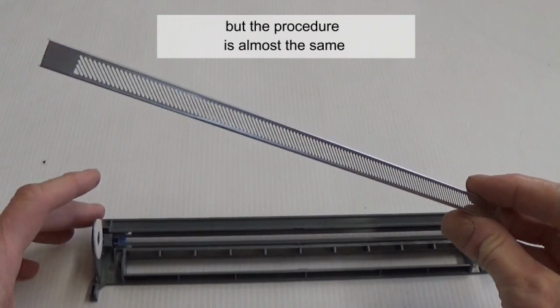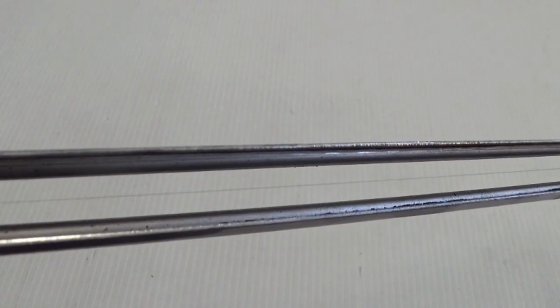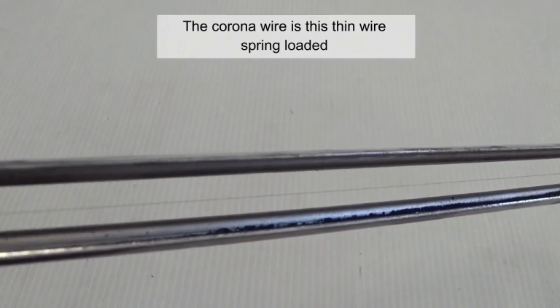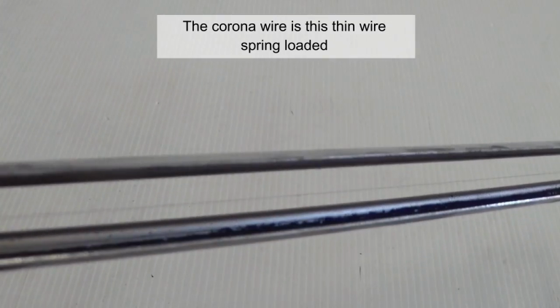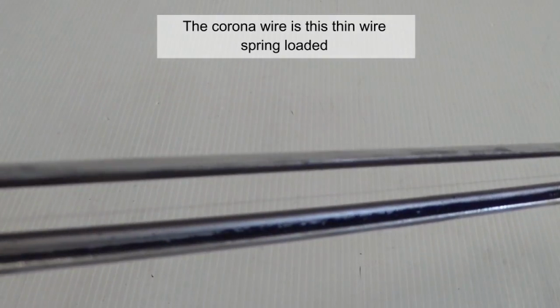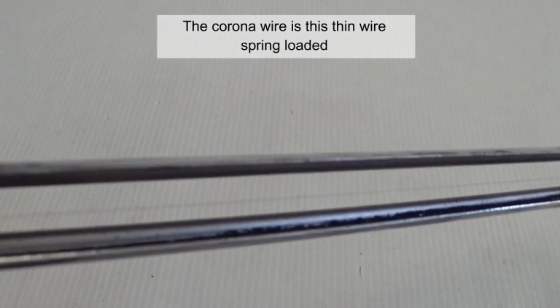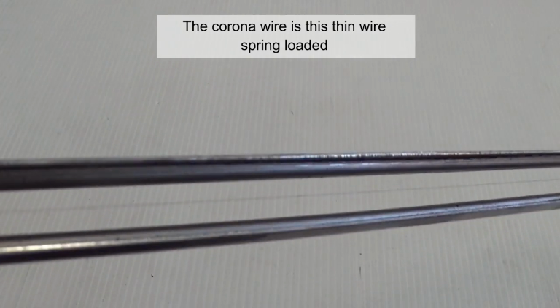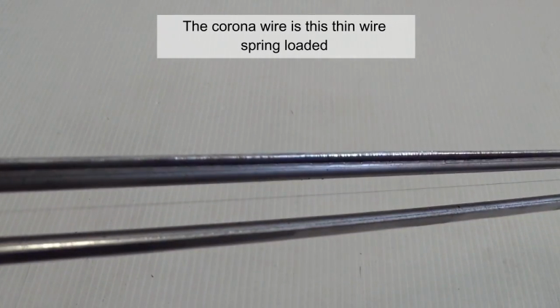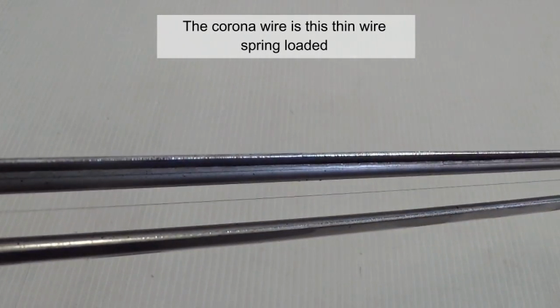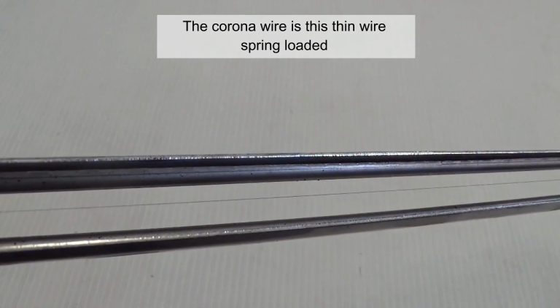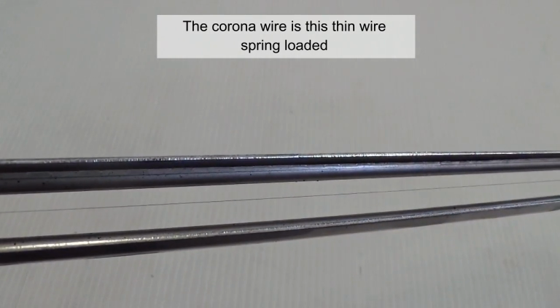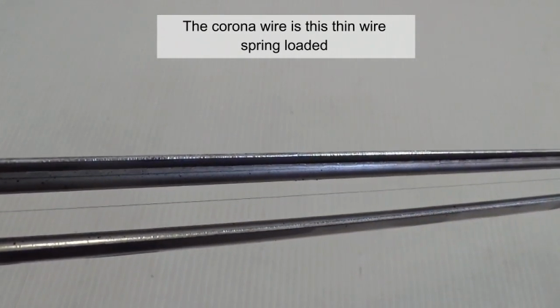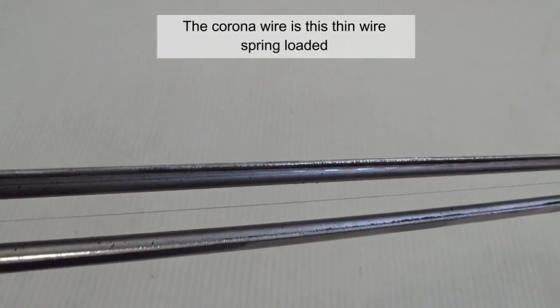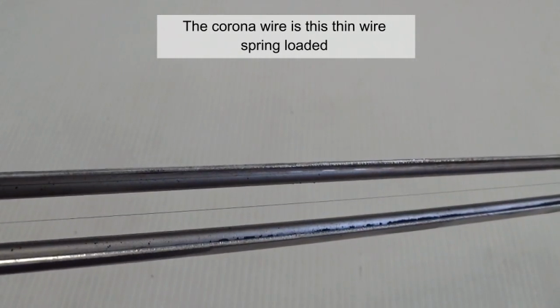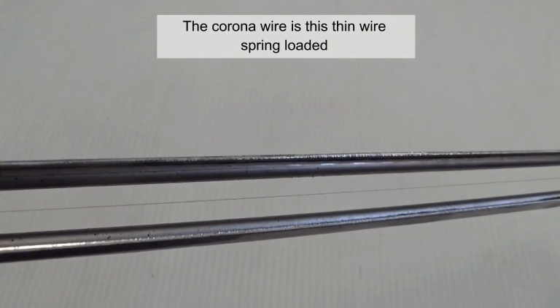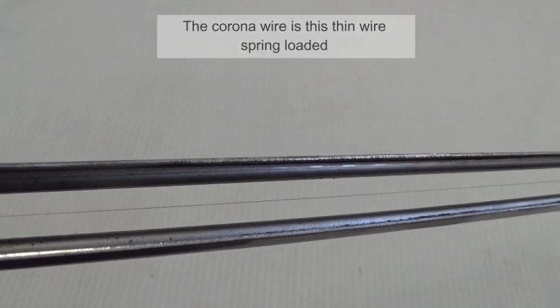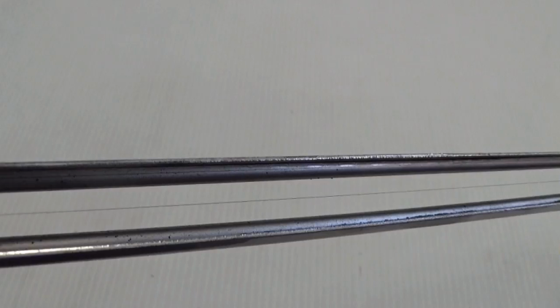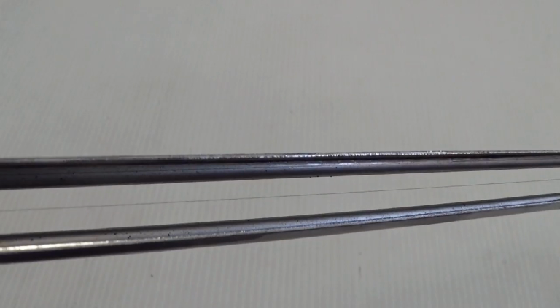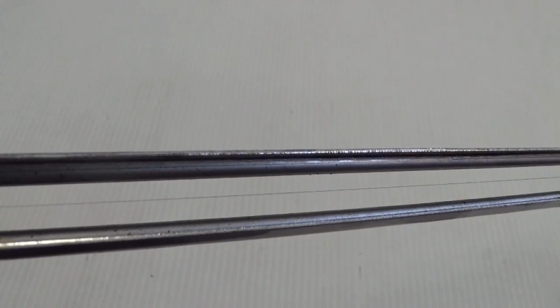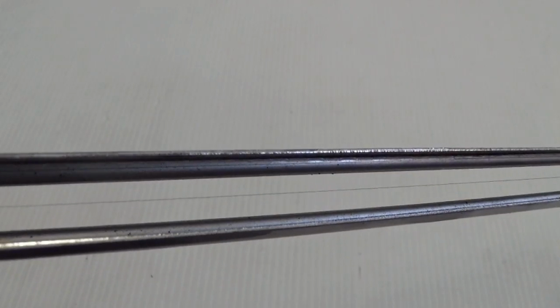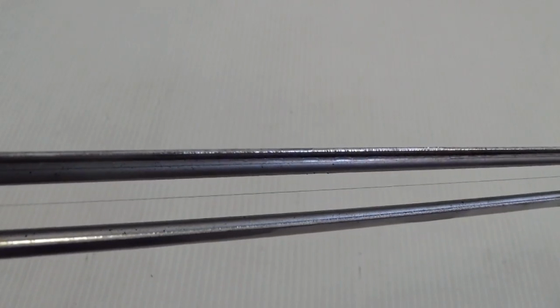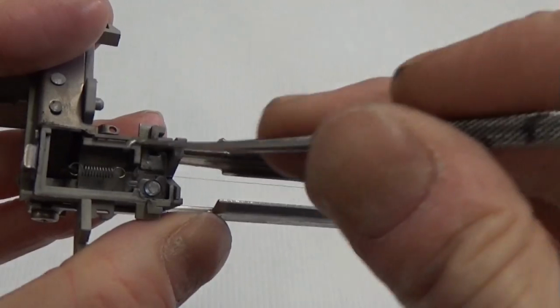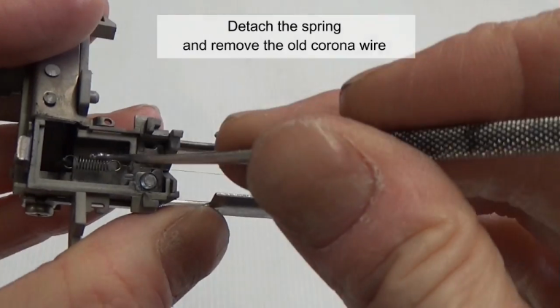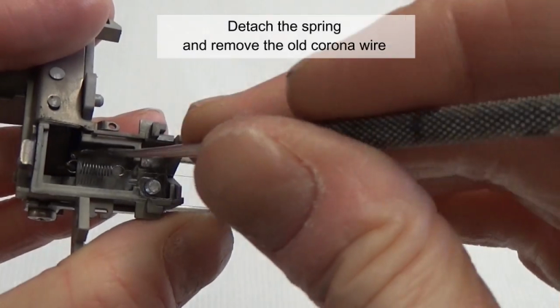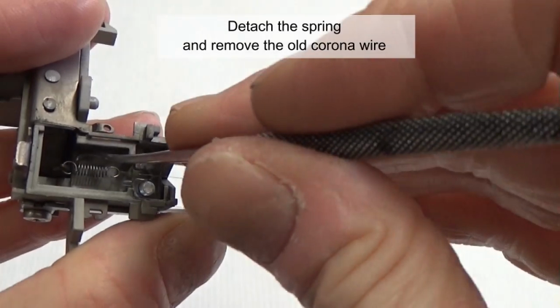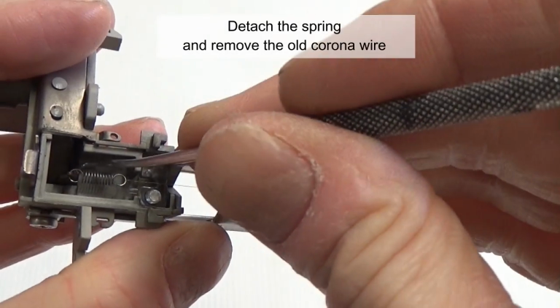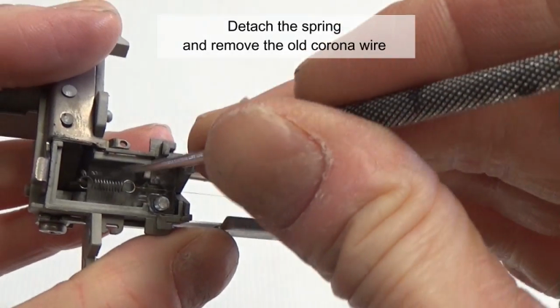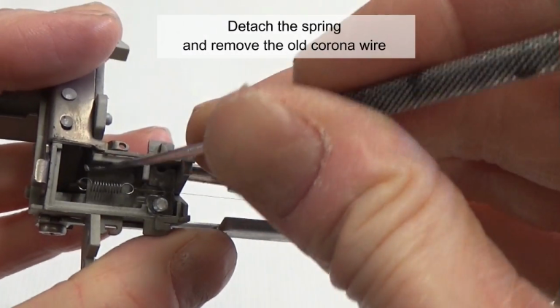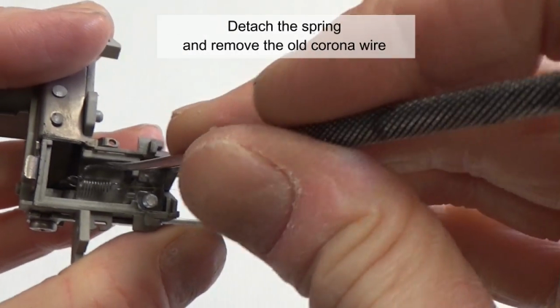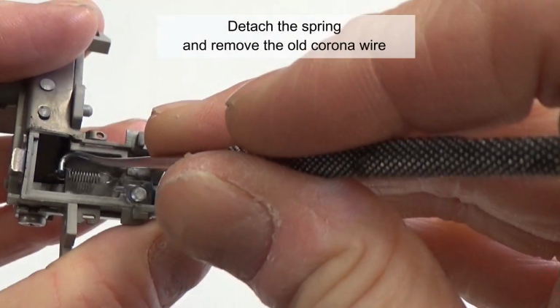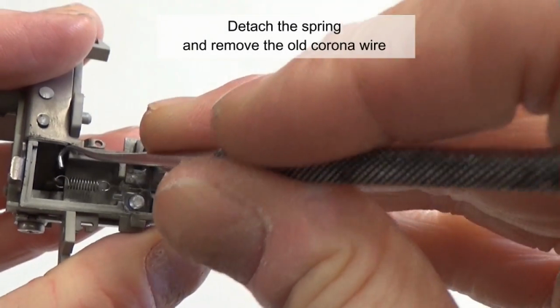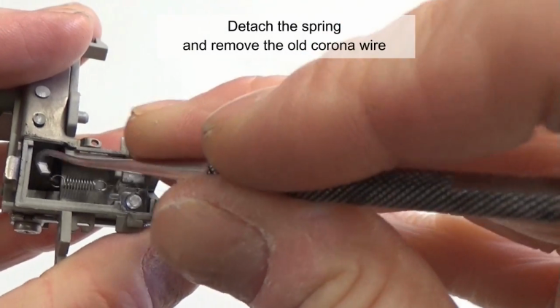The corona wire is this thin wire, spring loaded. Detach the spring and remove the old corona wire.